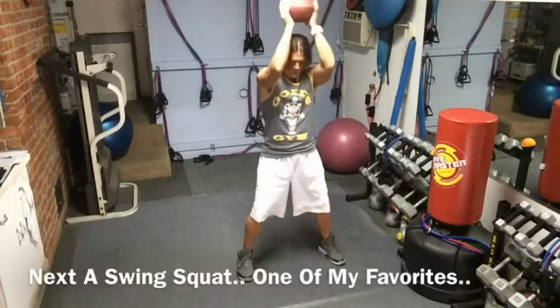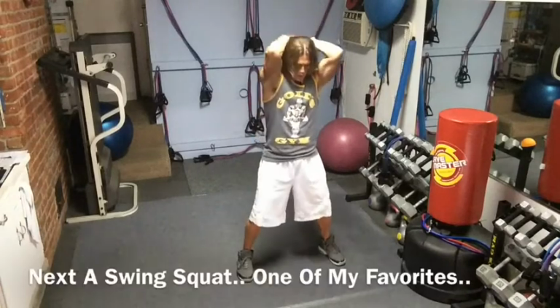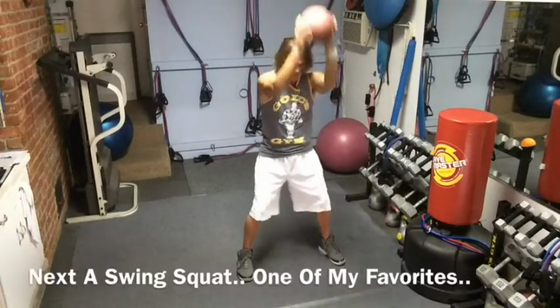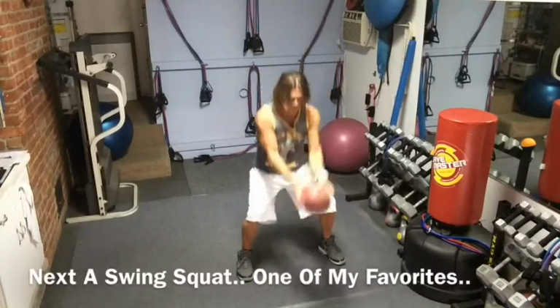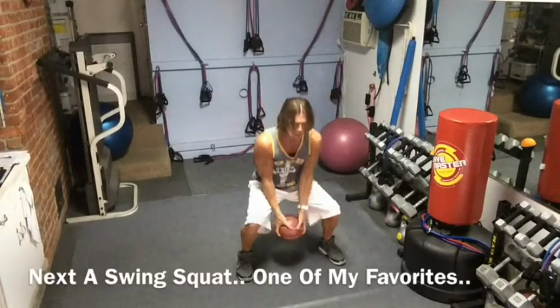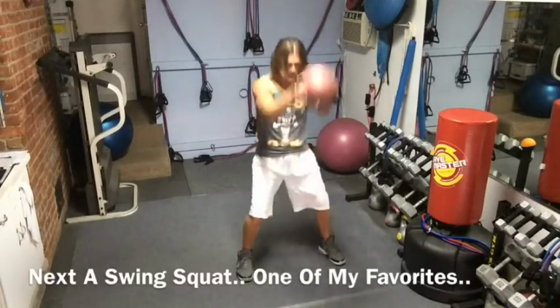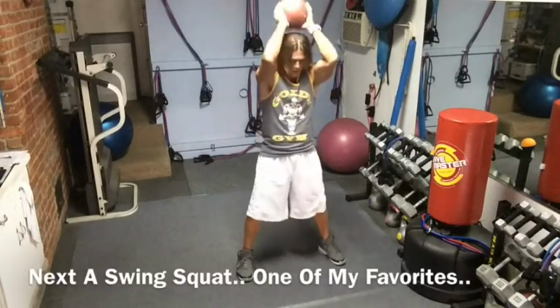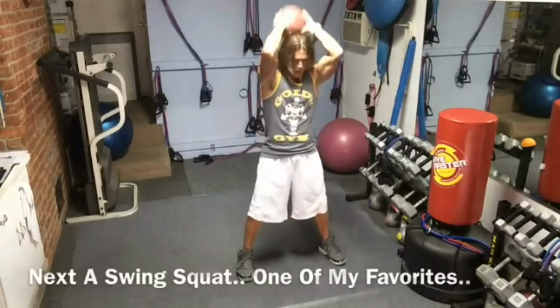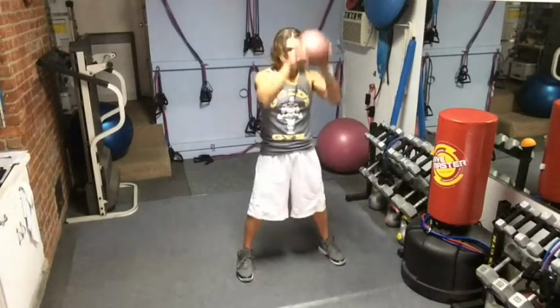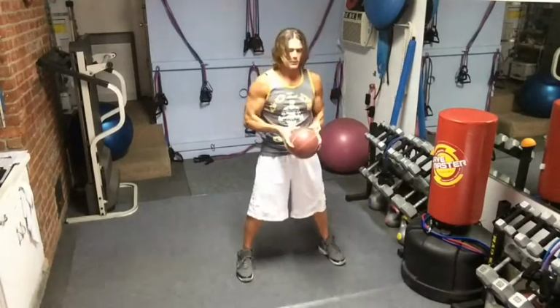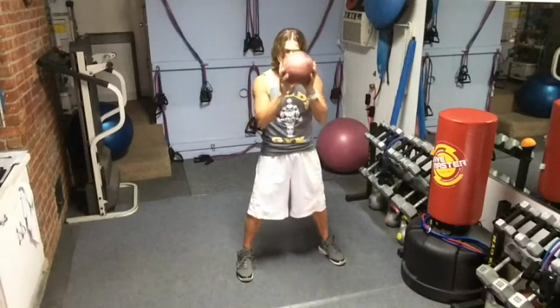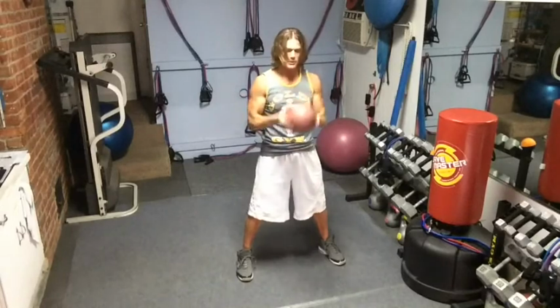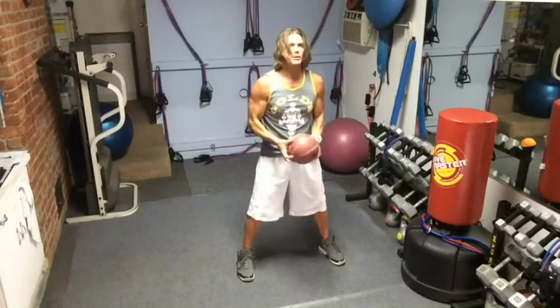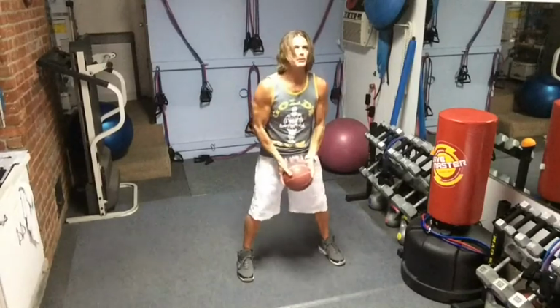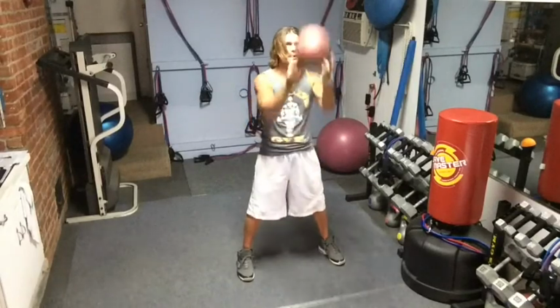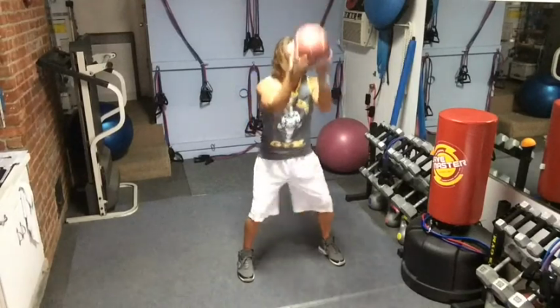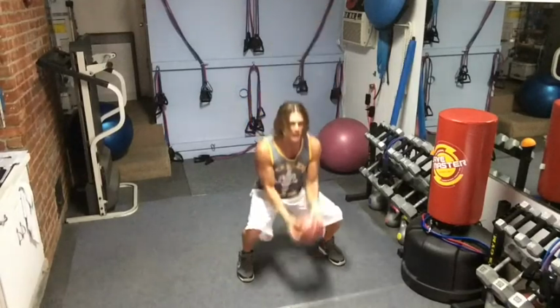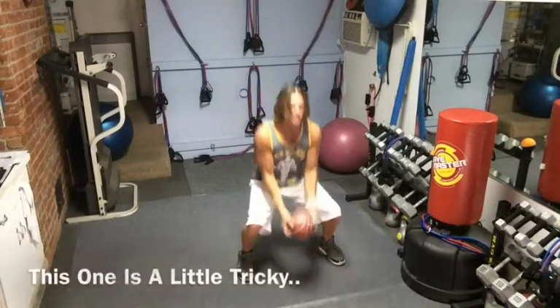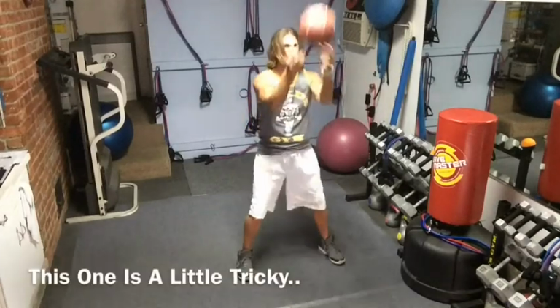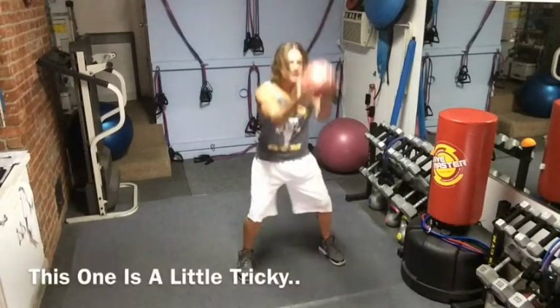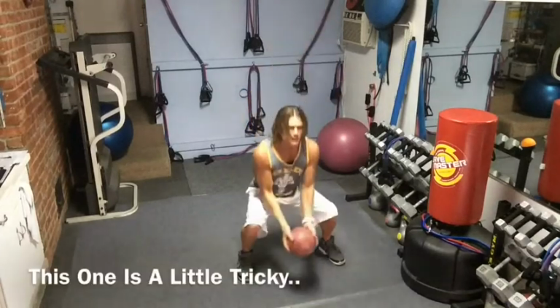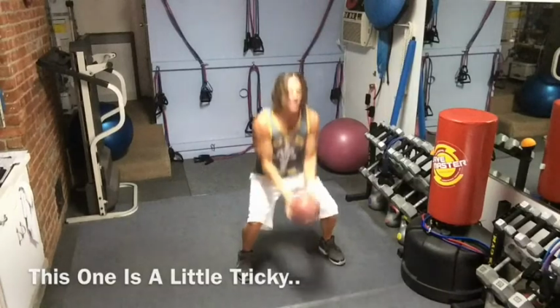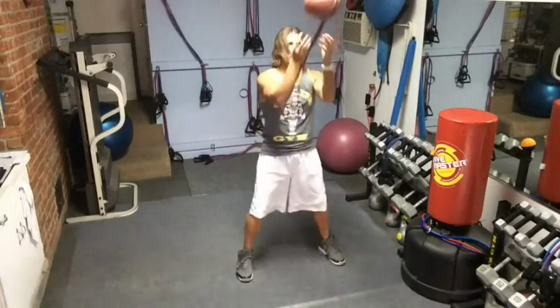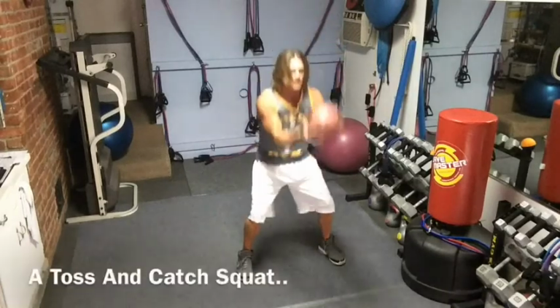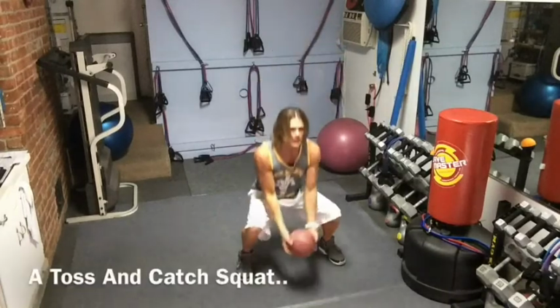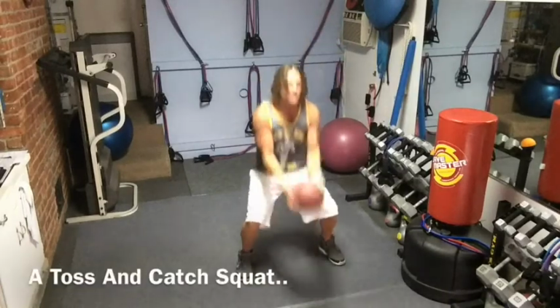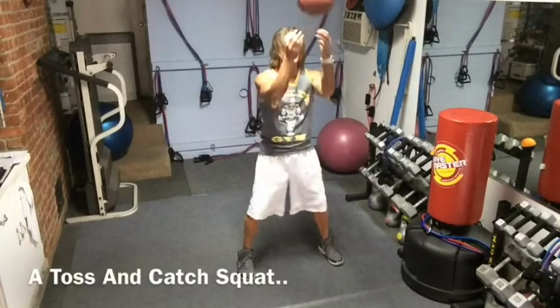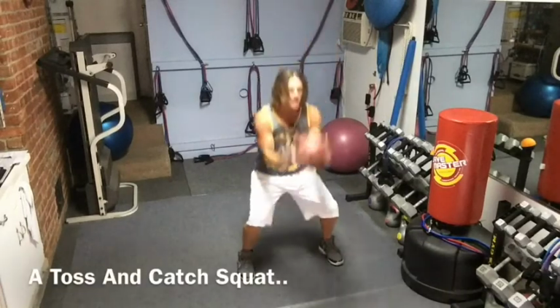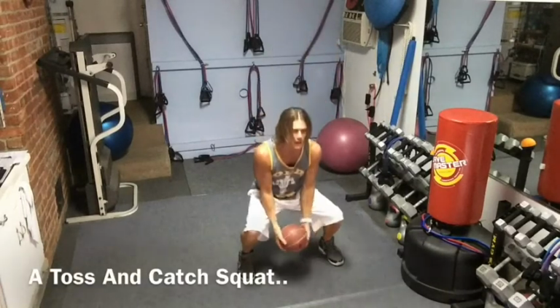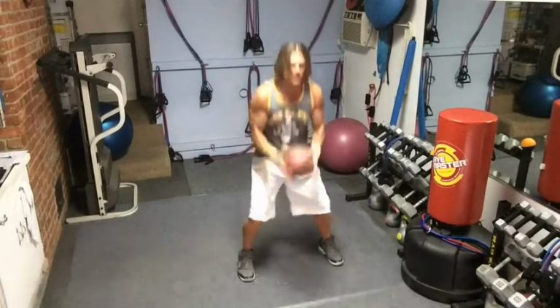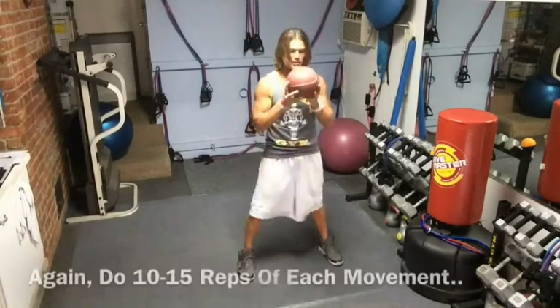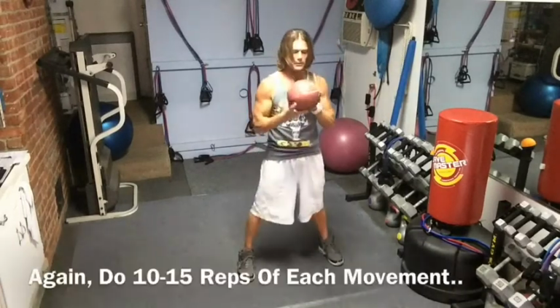You do squats as a swing just like that — something I showed you on an earlier video. It gets the whole body involved. A great way to do it again with the softball — you want to do a little toss and catch with the squat. Act like you're catching an egg. You're bringing it down nice and soft just like that. All kinds of stuff you can do with that.